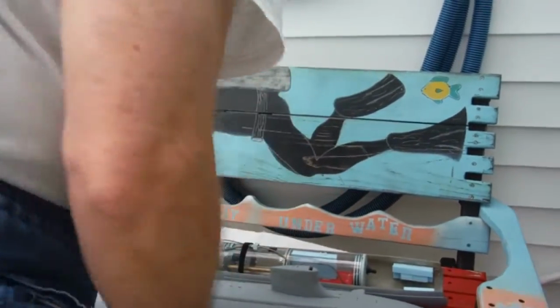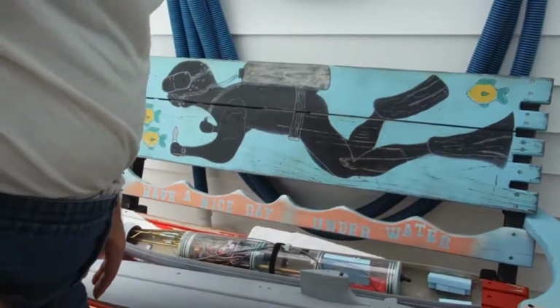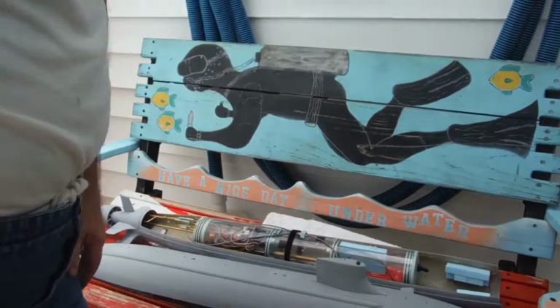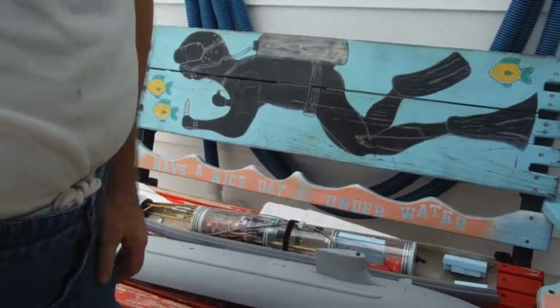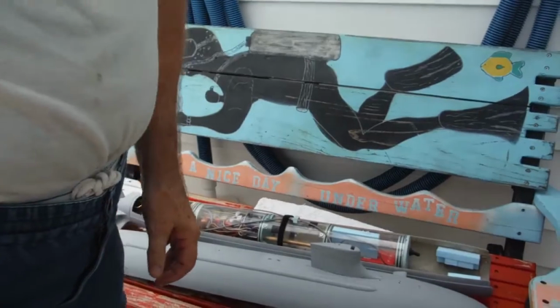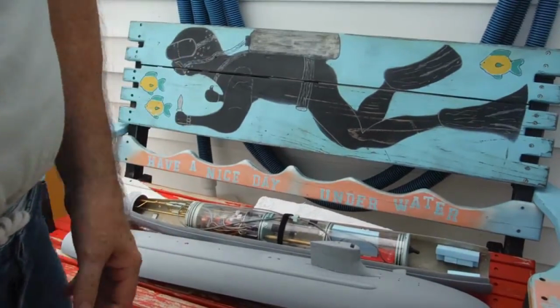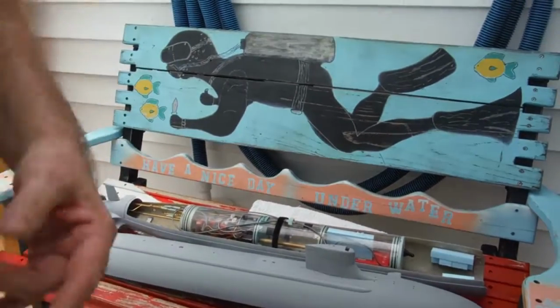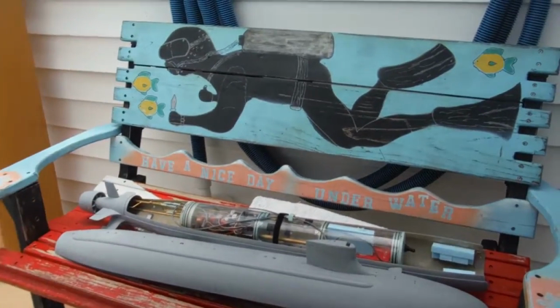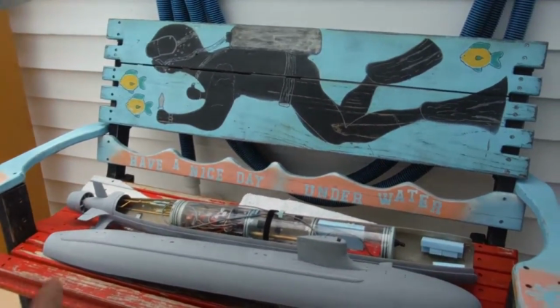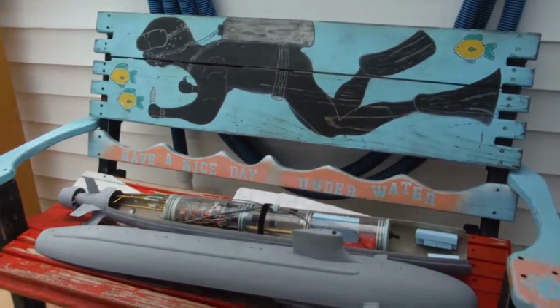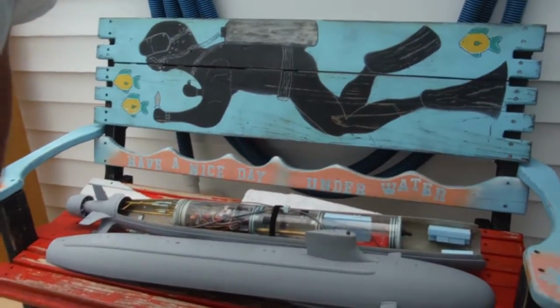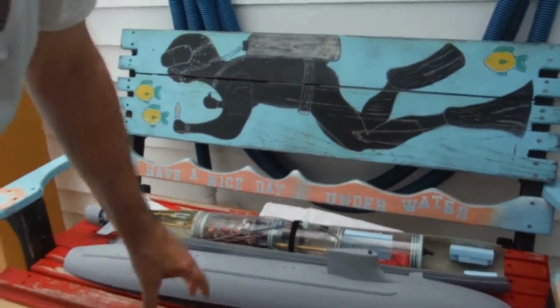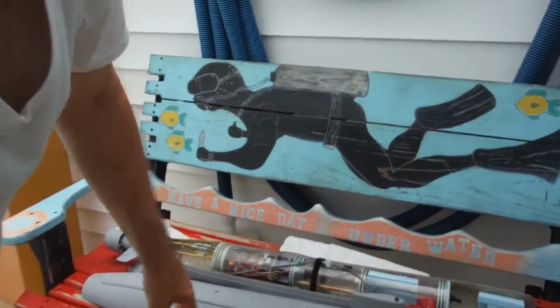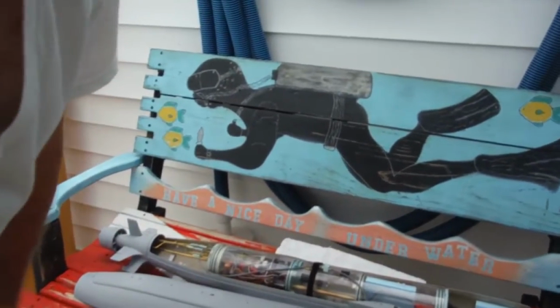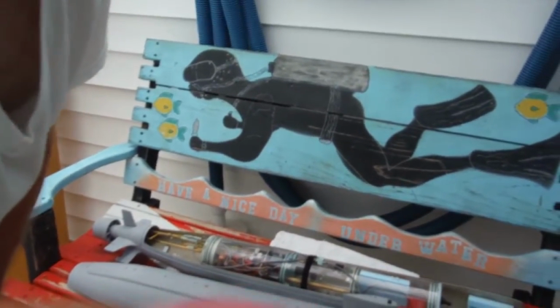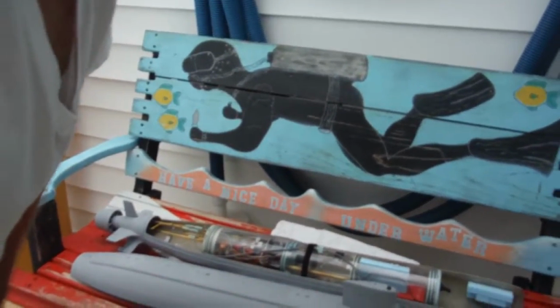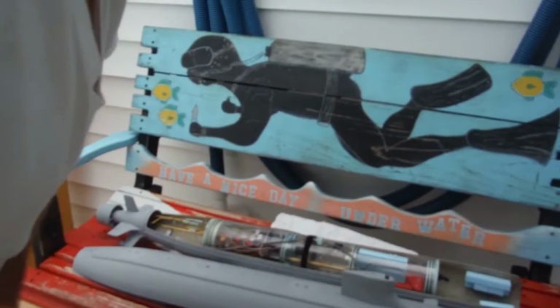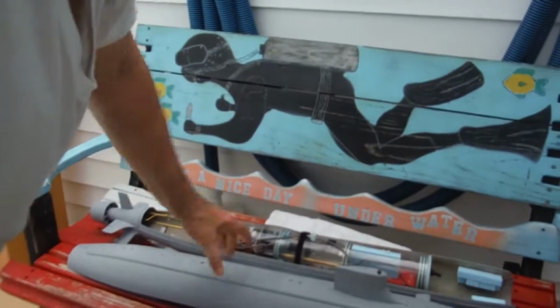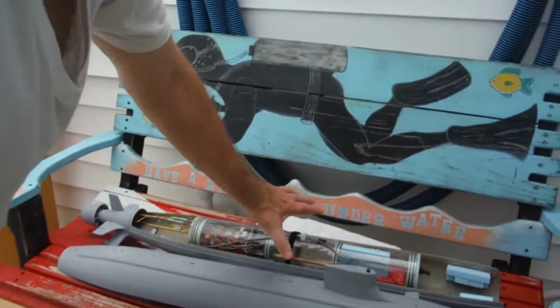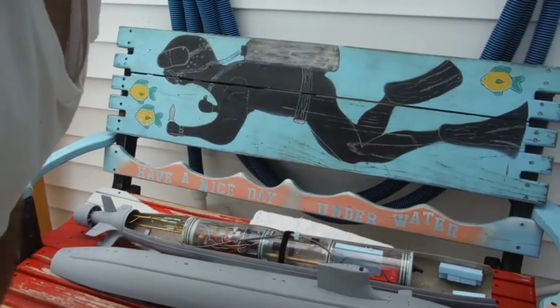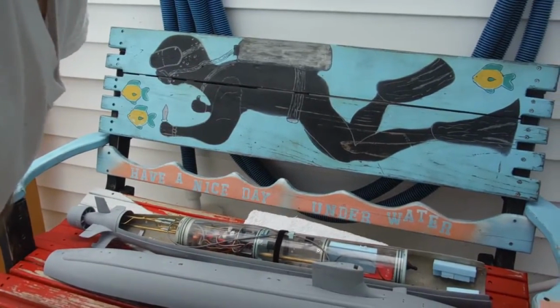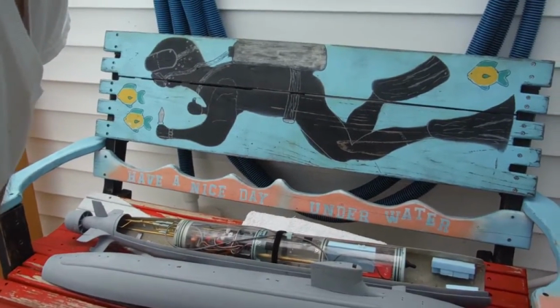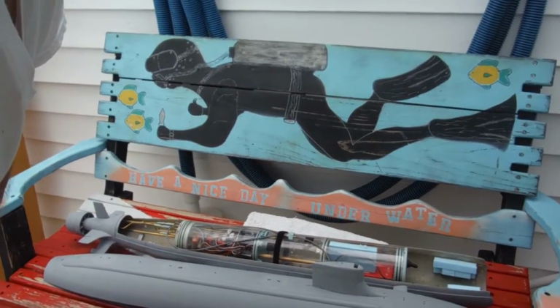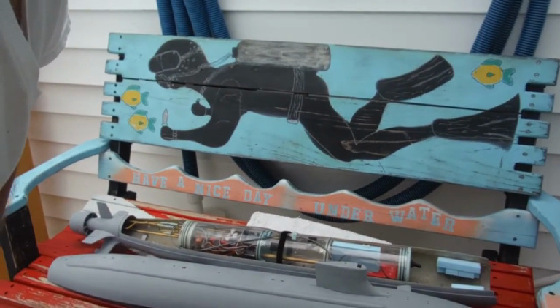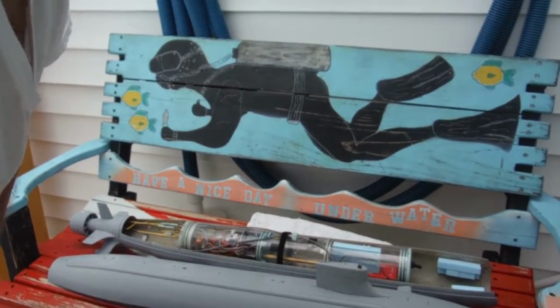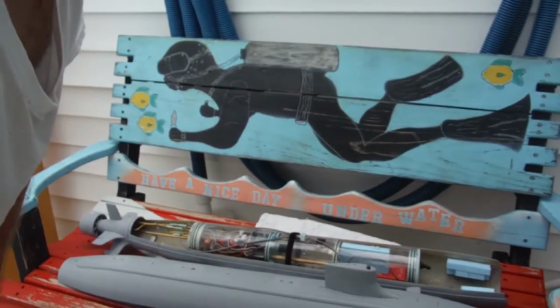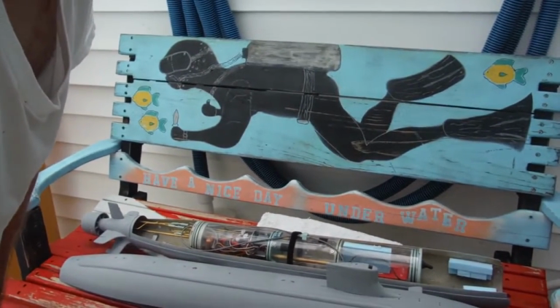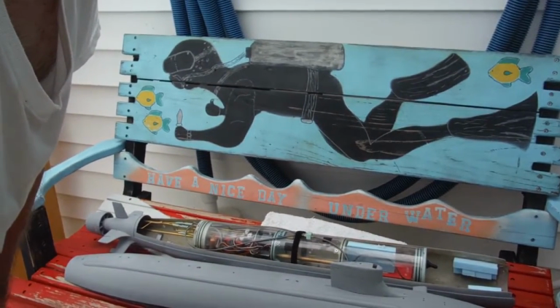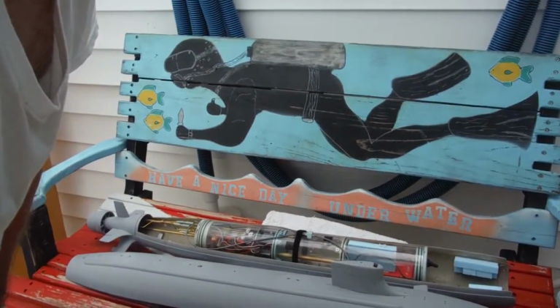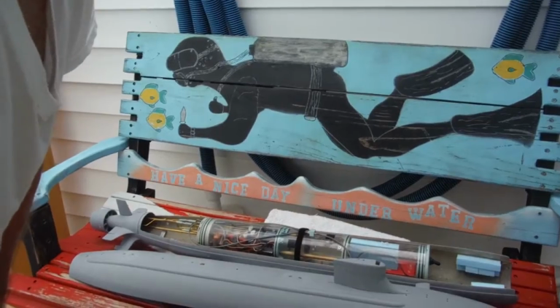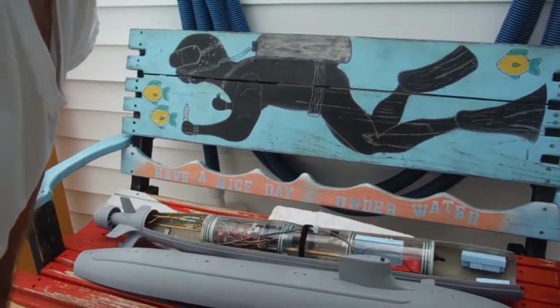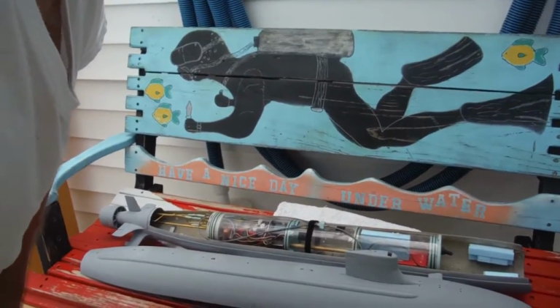I'm recording now. I've done all my pre-missions back at the shop. We're at the Dlinheven Dive Center right now, getting this model ready for our first actual open water operation.